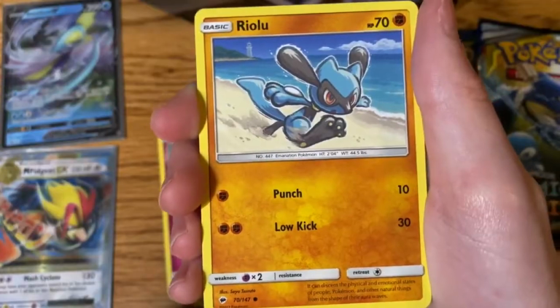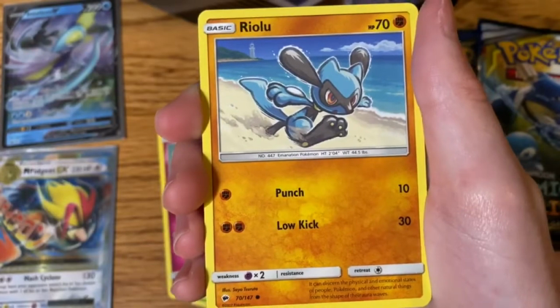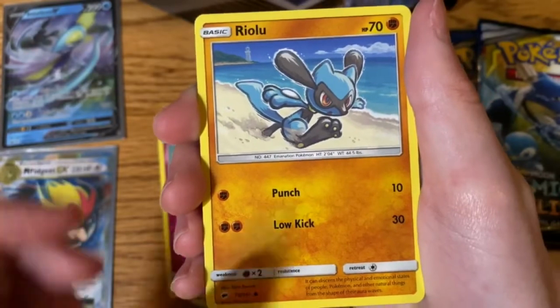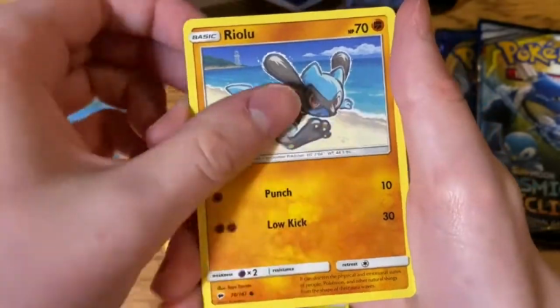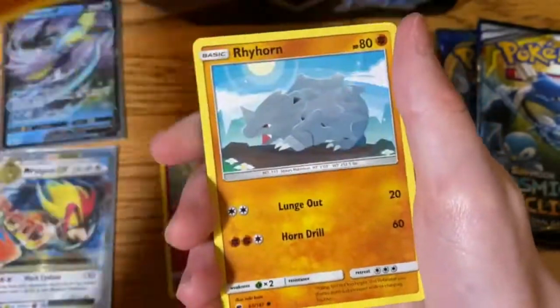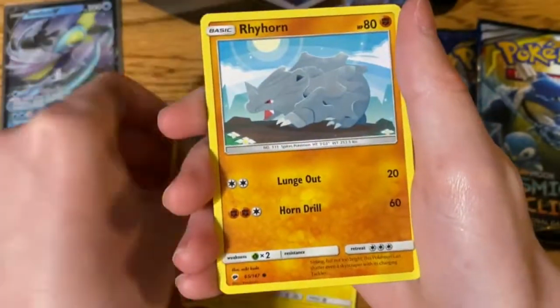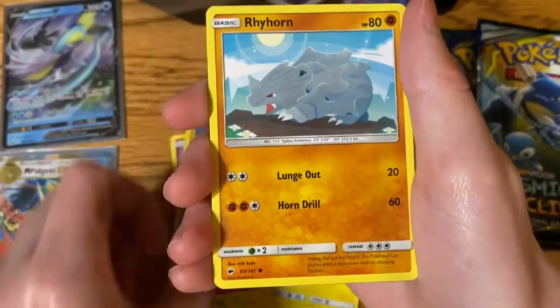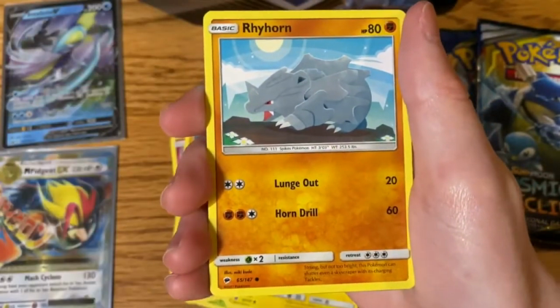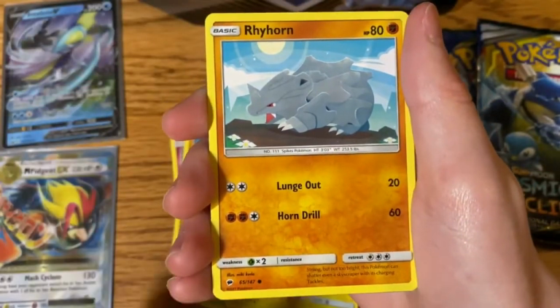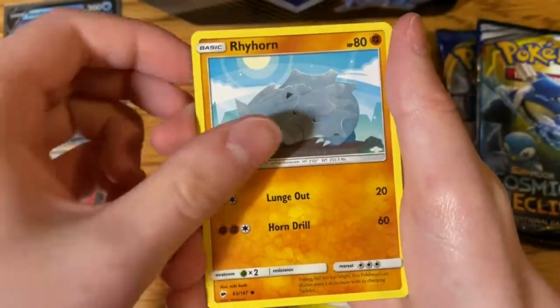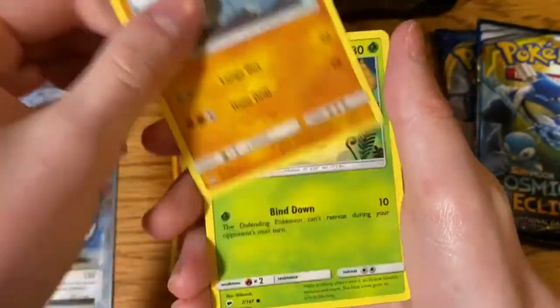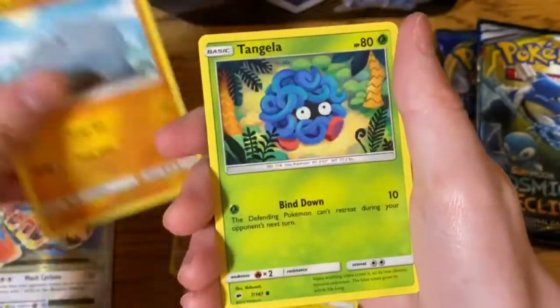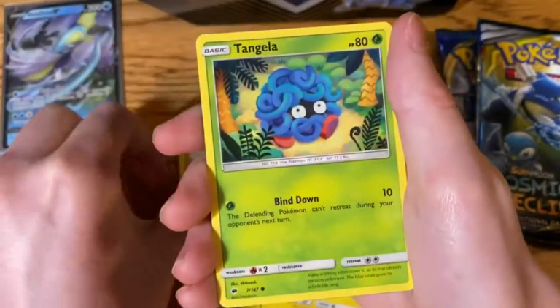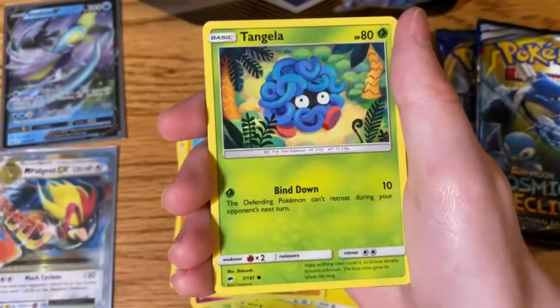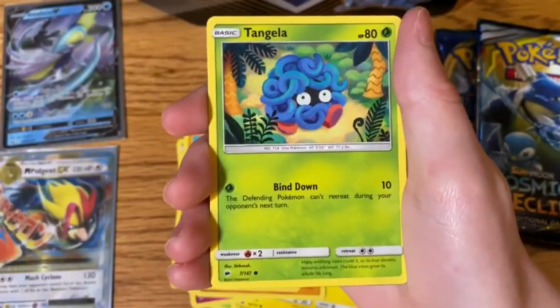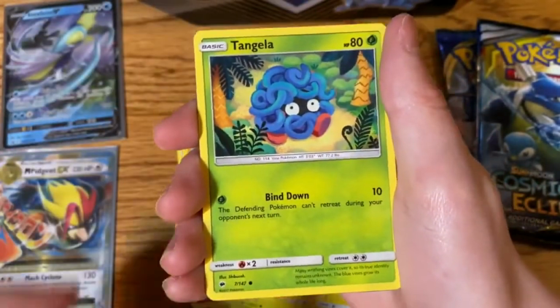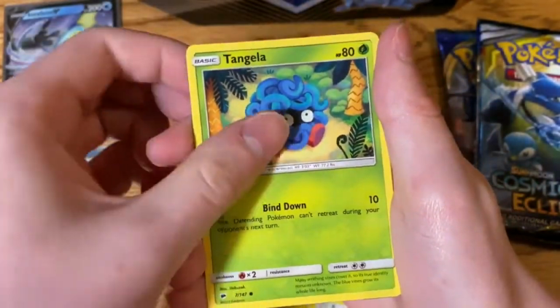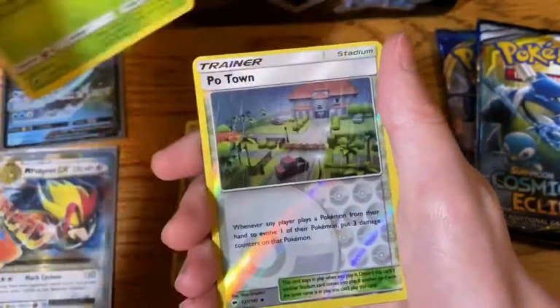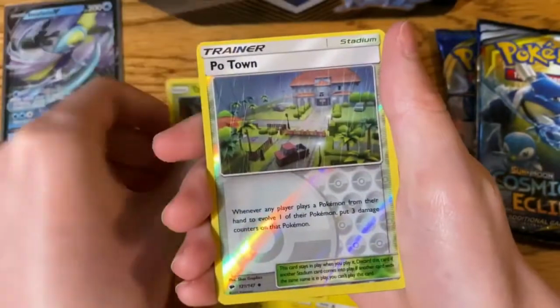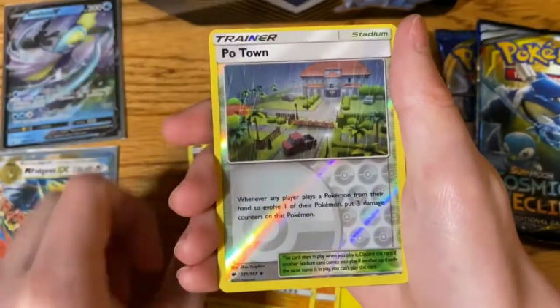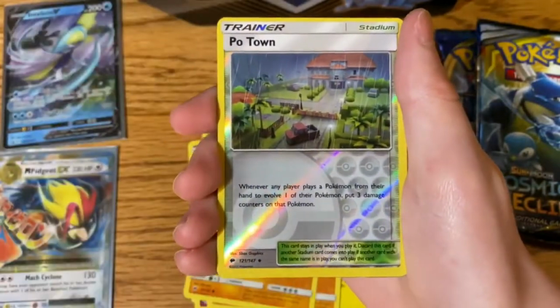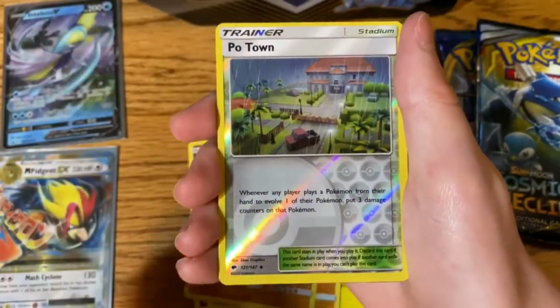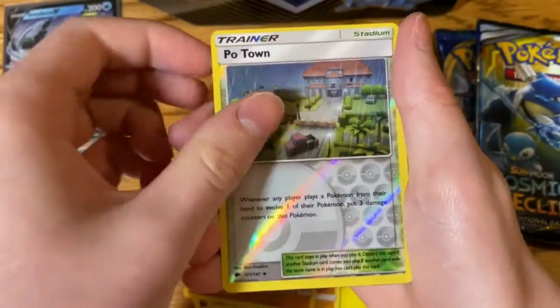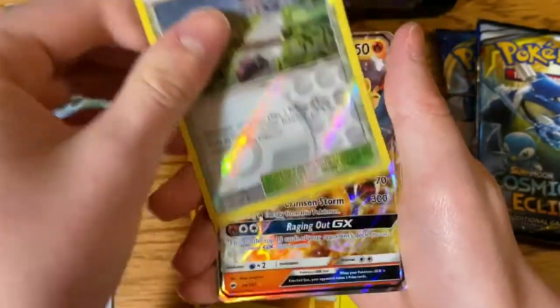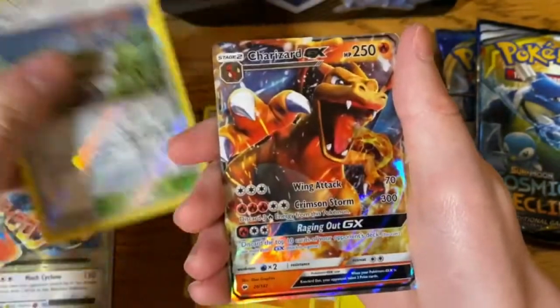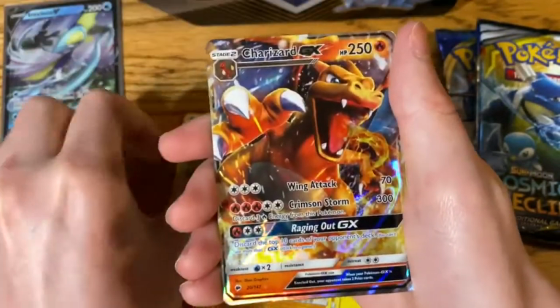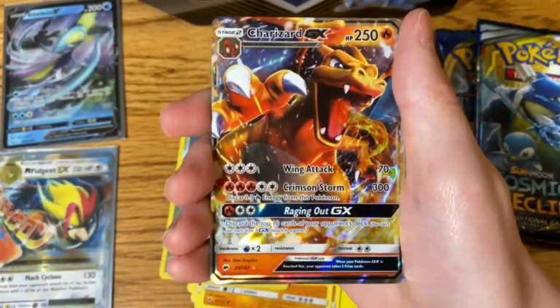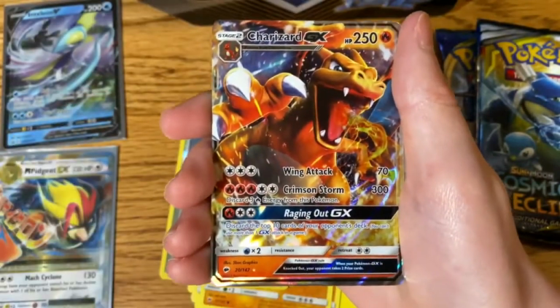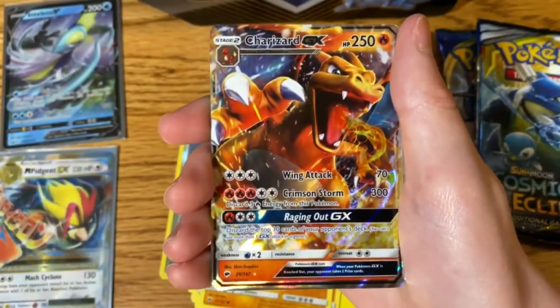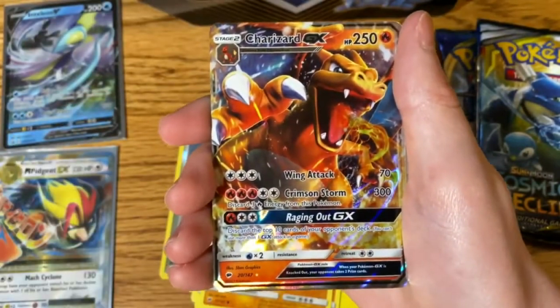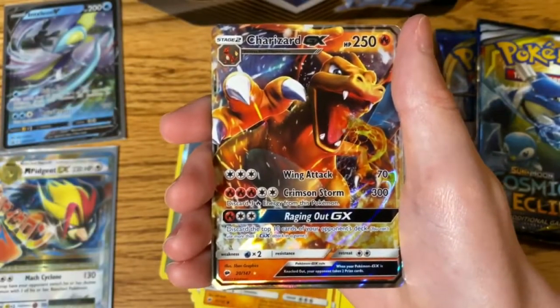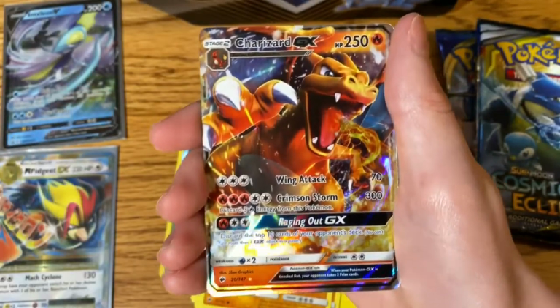Ryolu, Rihon, Tangela, Potown, and a Charizard GX.